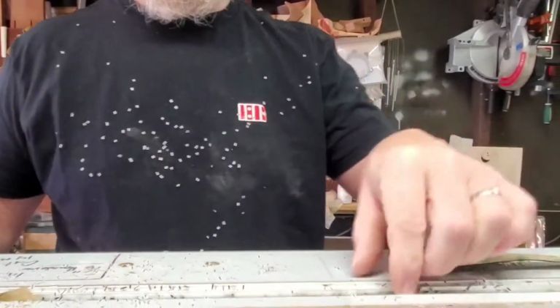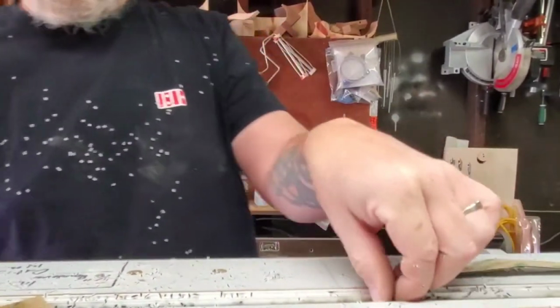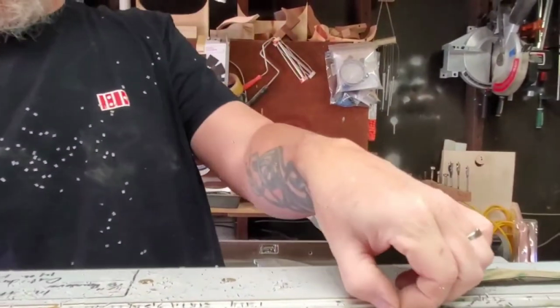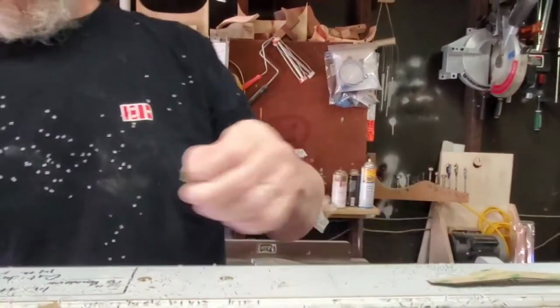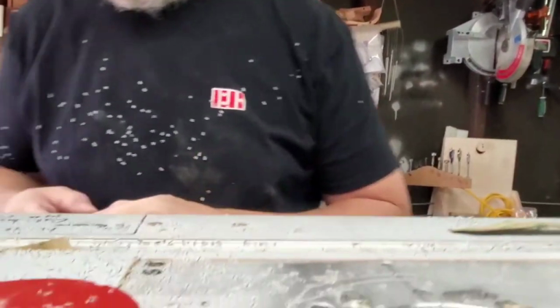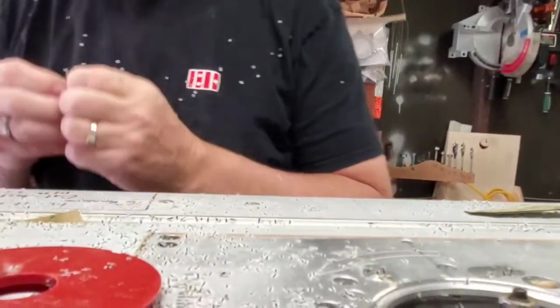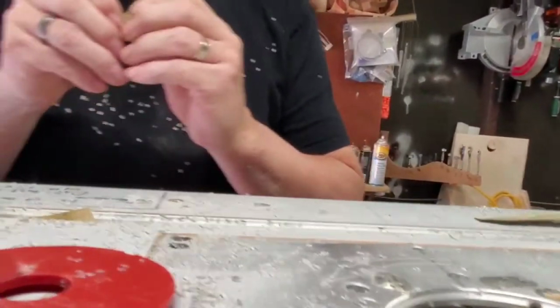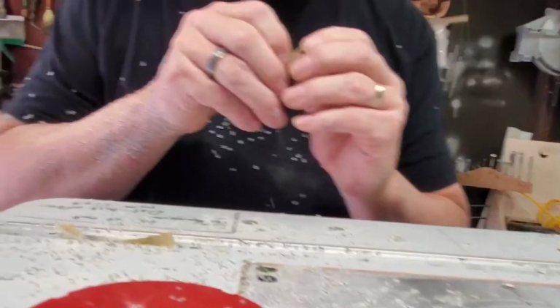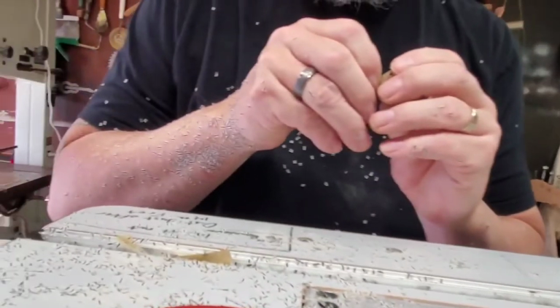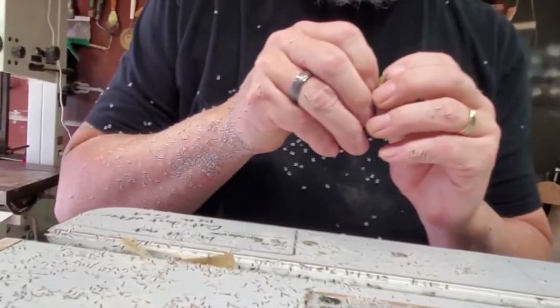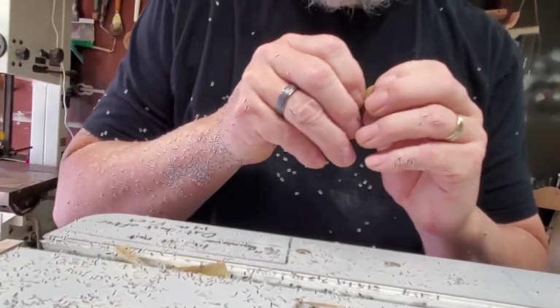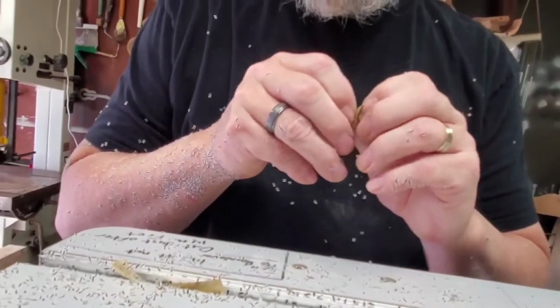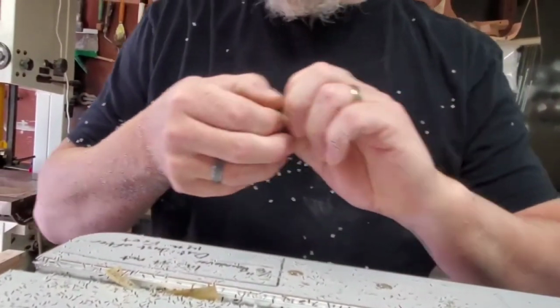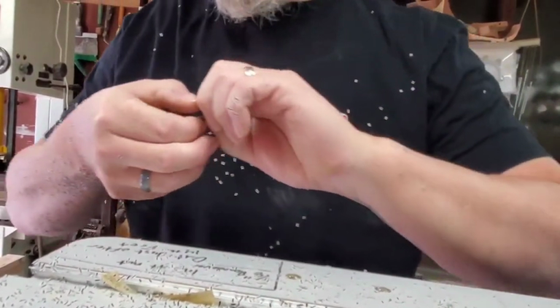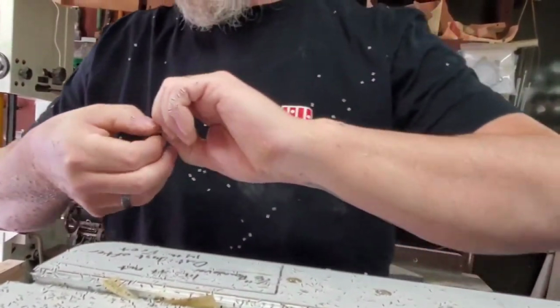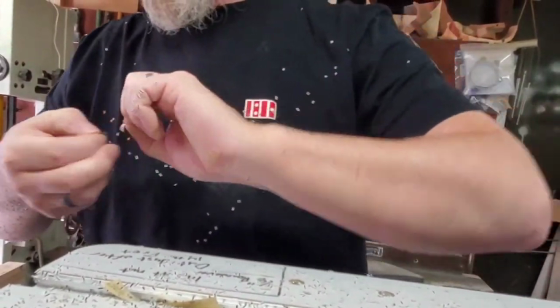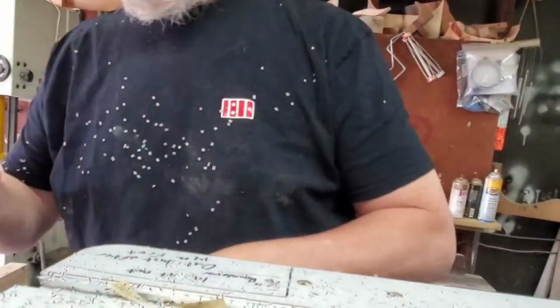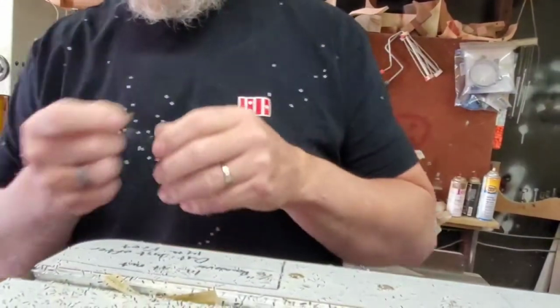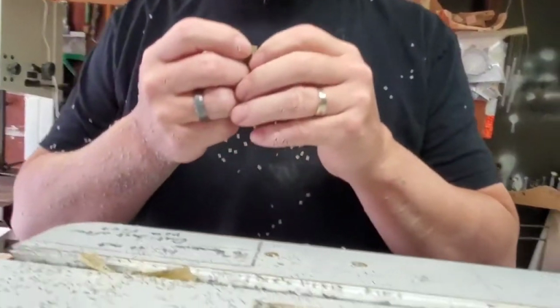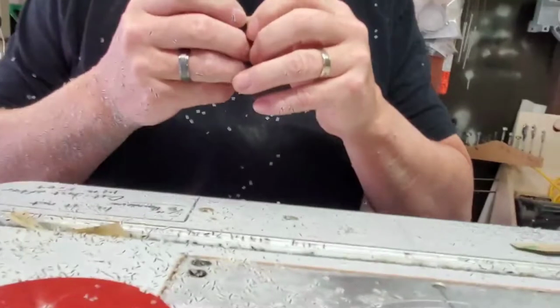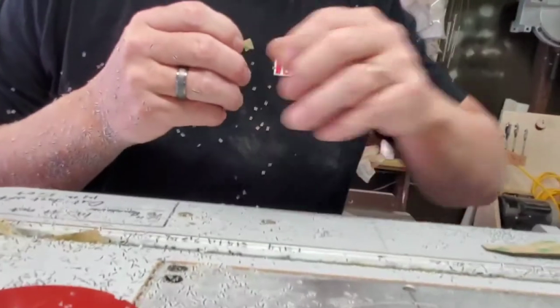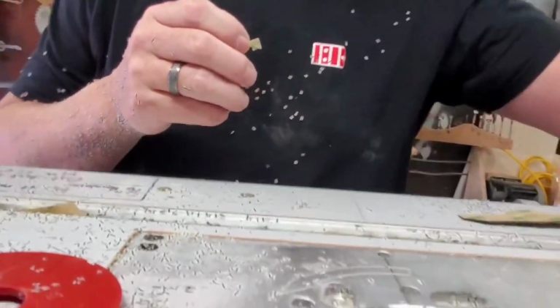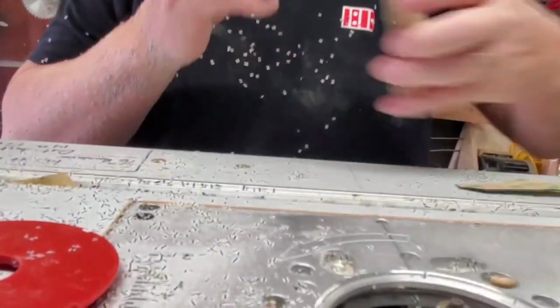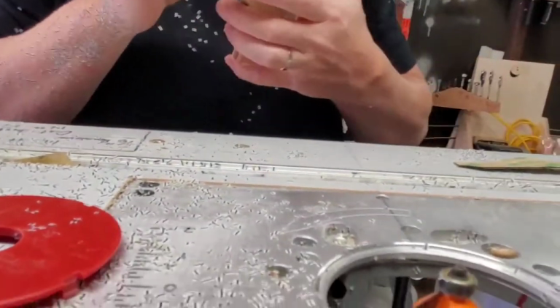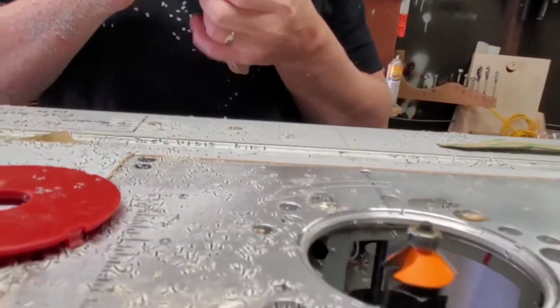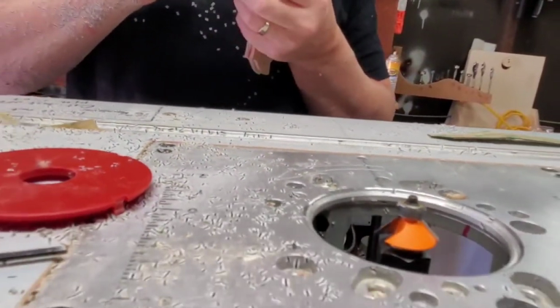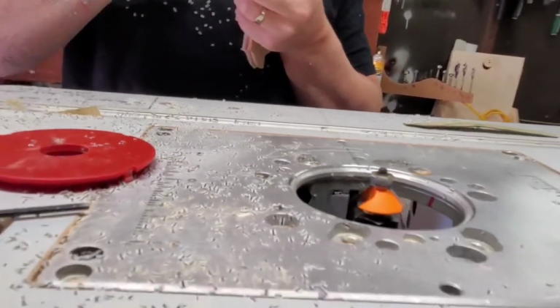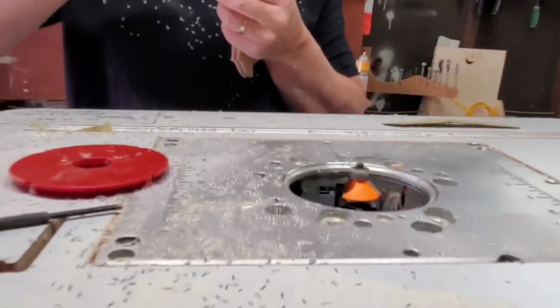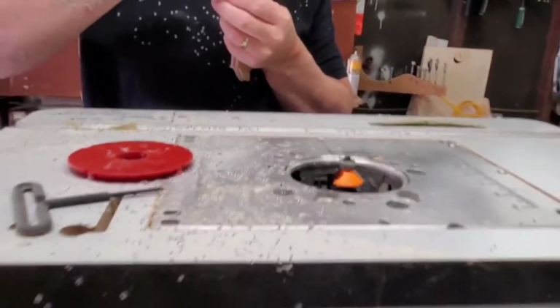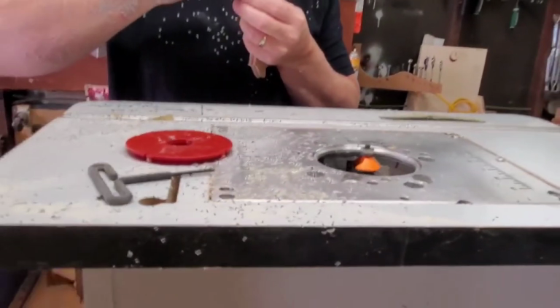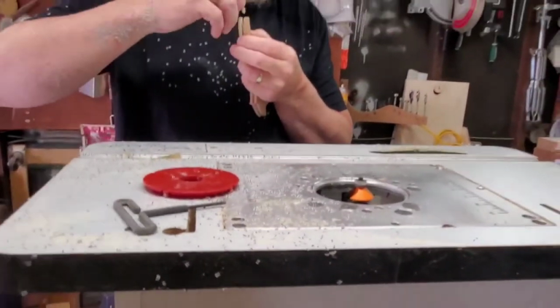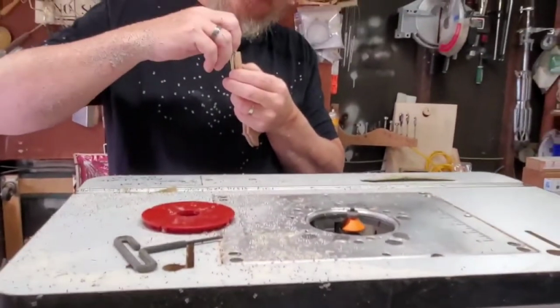I want to take a little piece and just sort of put it in the corner. I'm going to peel it — I just need this for a spacer. All I need to peel is one side; I just want to stick it in here.